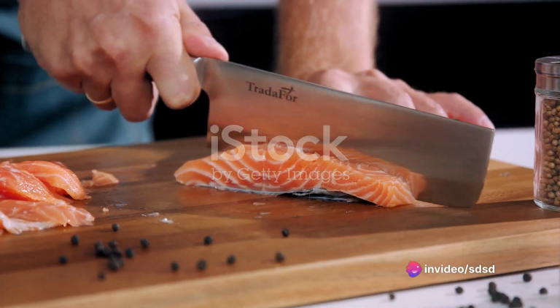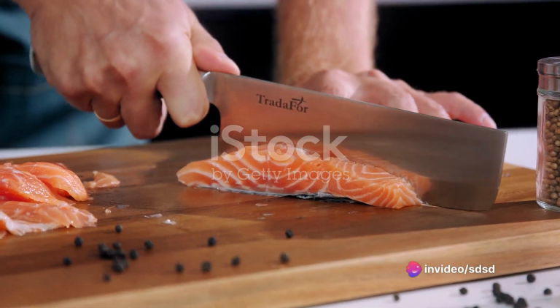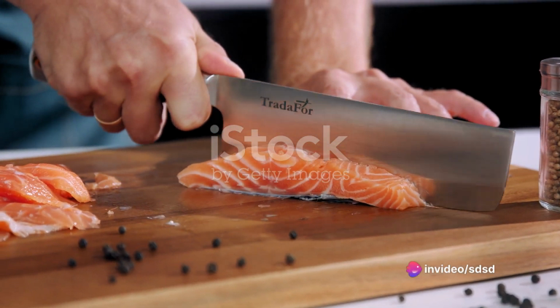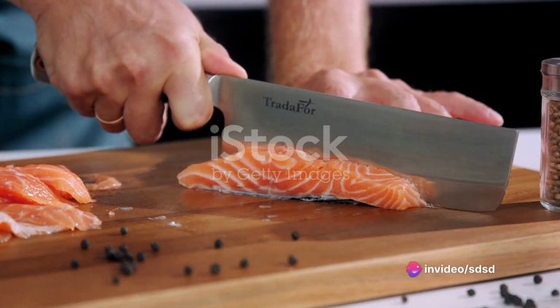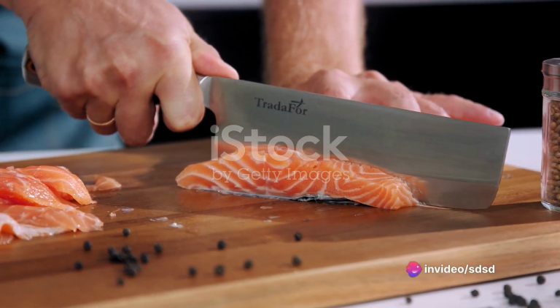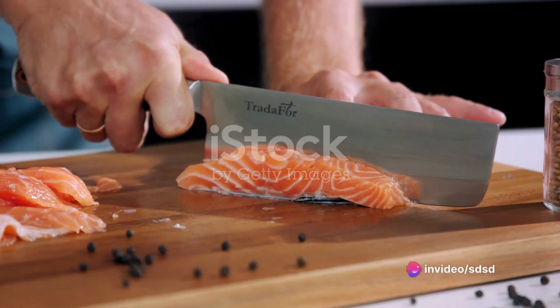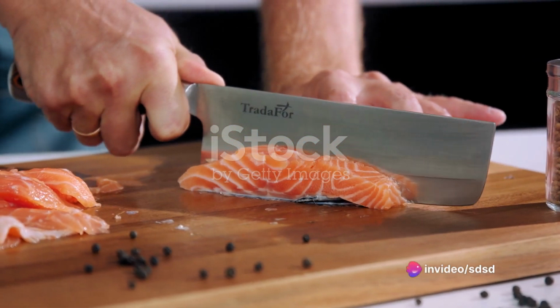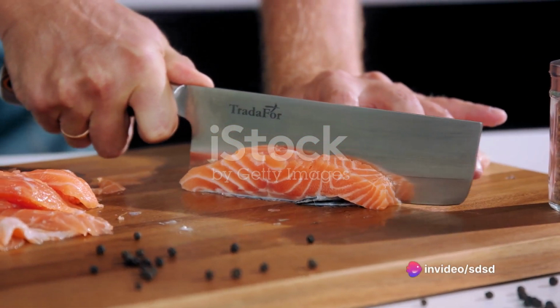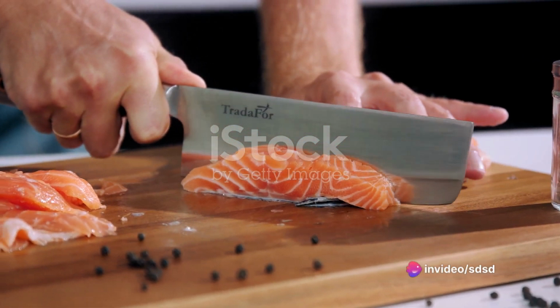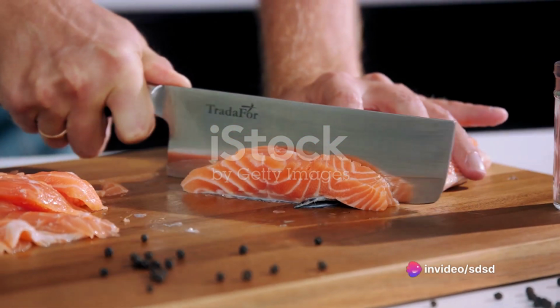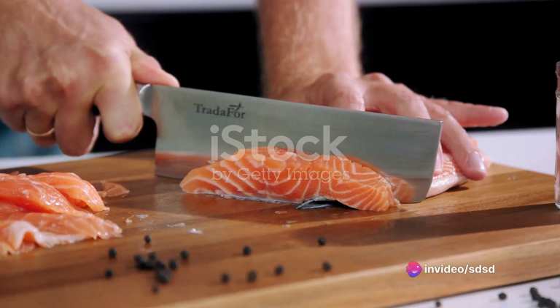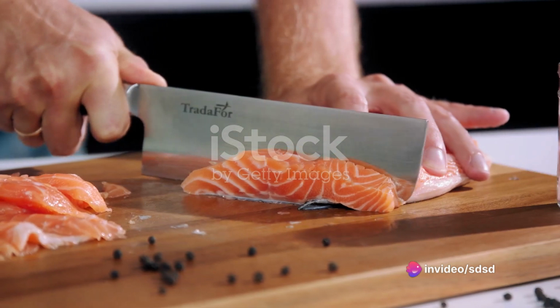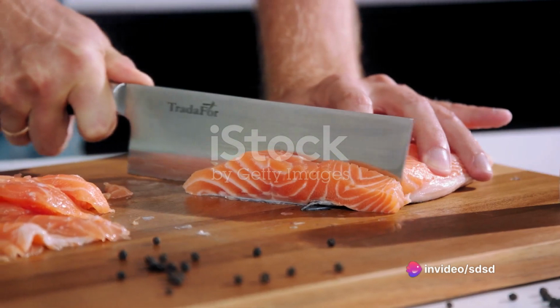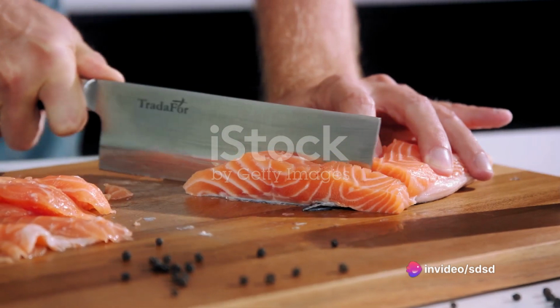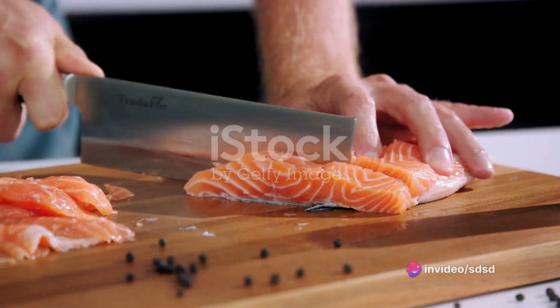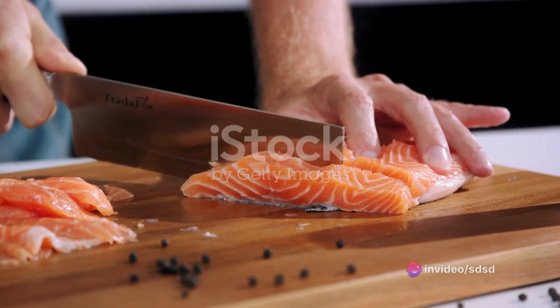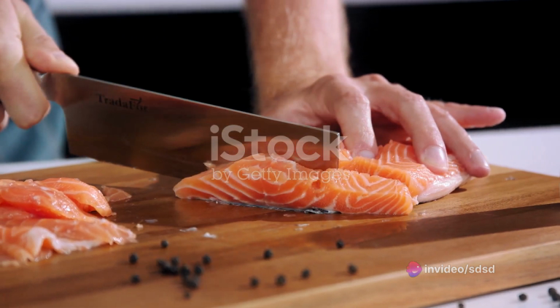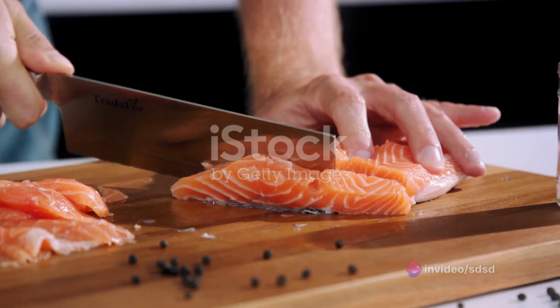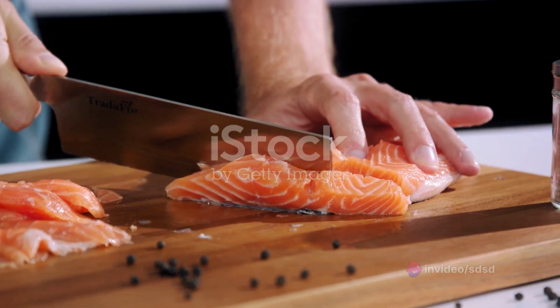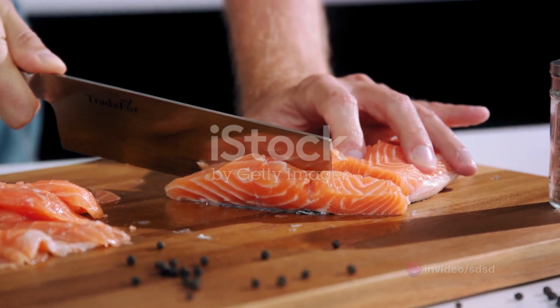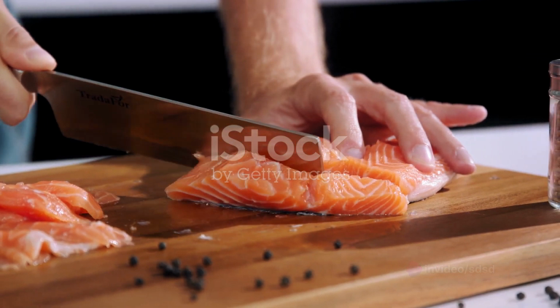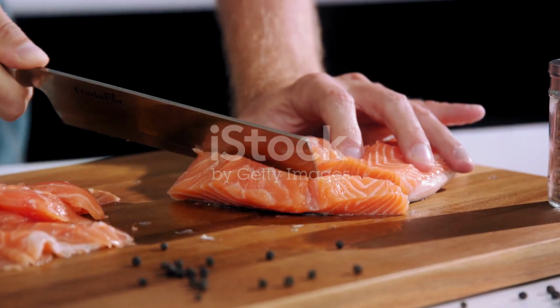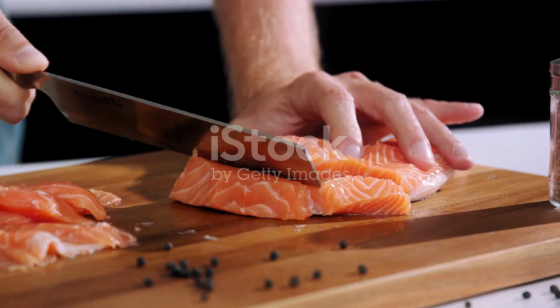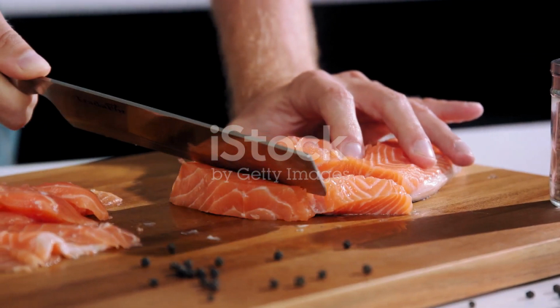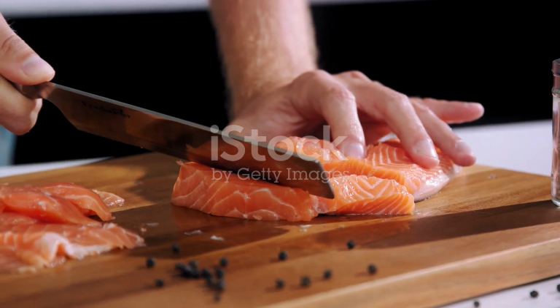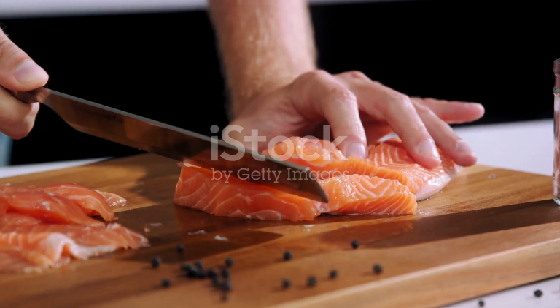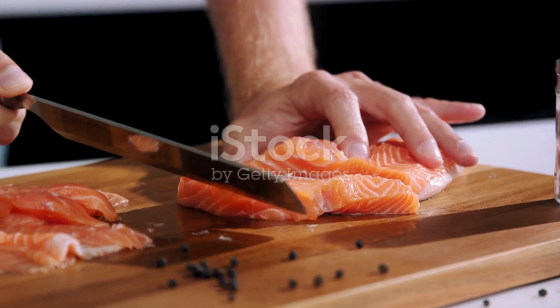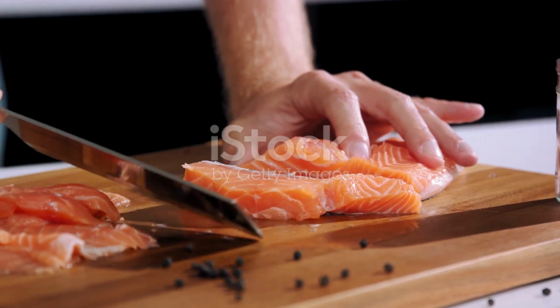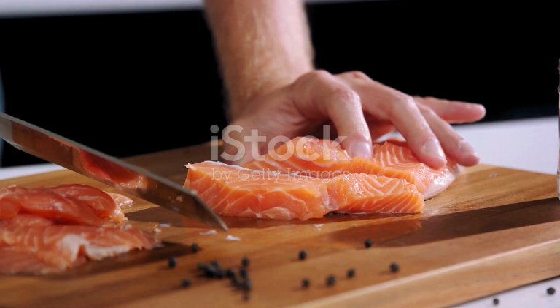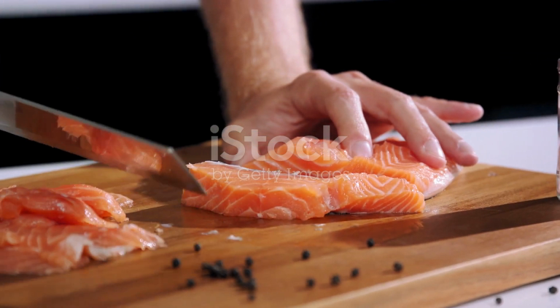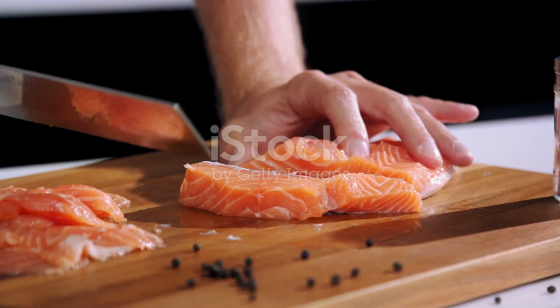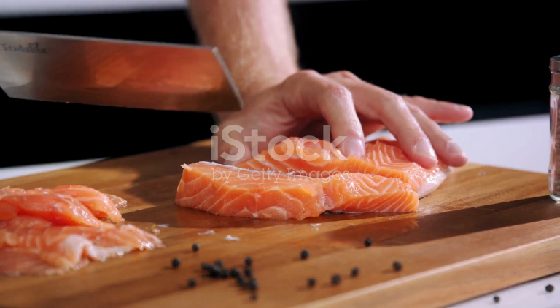Next, in a small bowl, whisk together the Dijon mustard and maple syrup. This simple yet flavourful combination will serve as the glaze for your salmon.